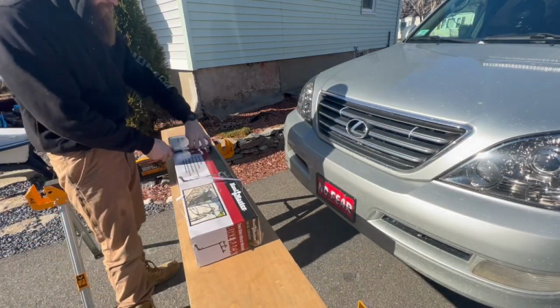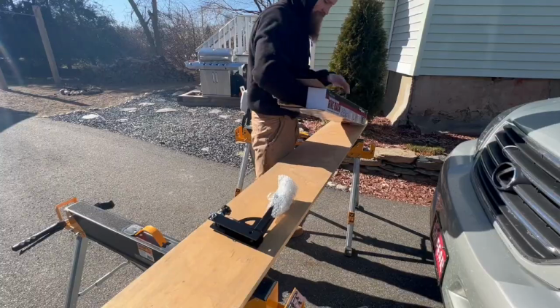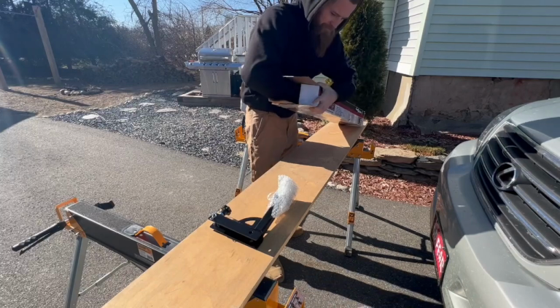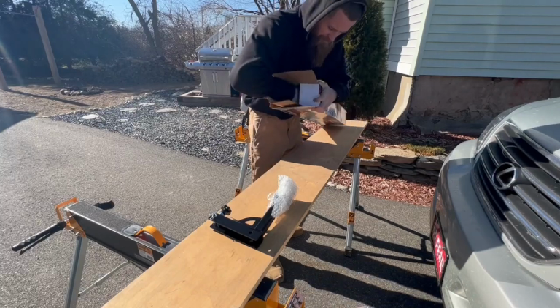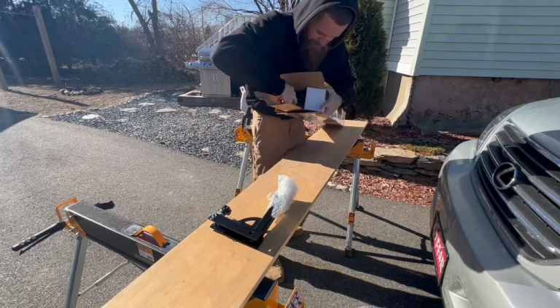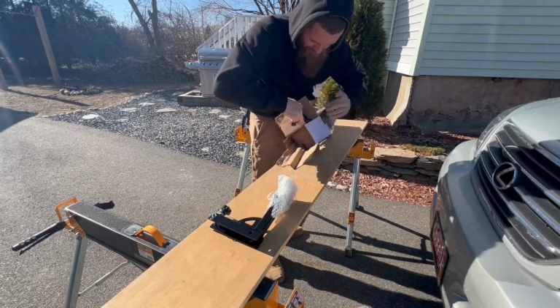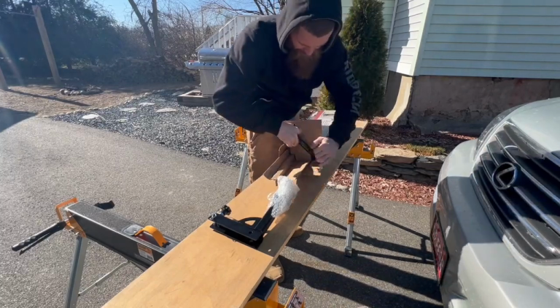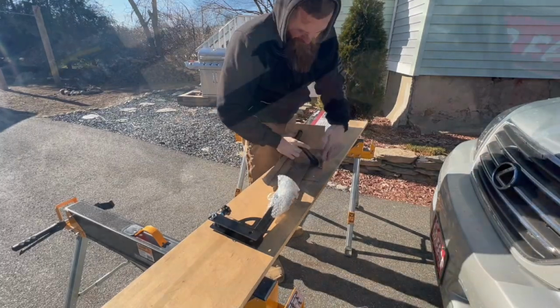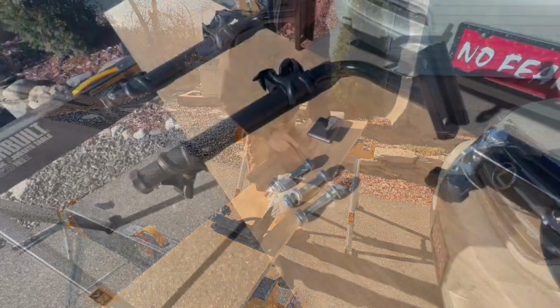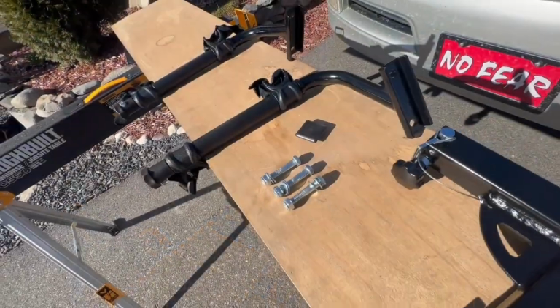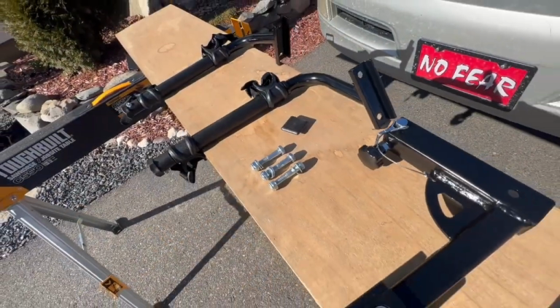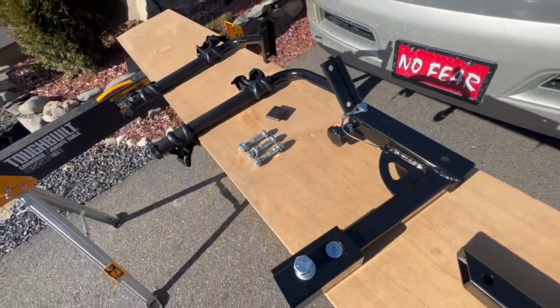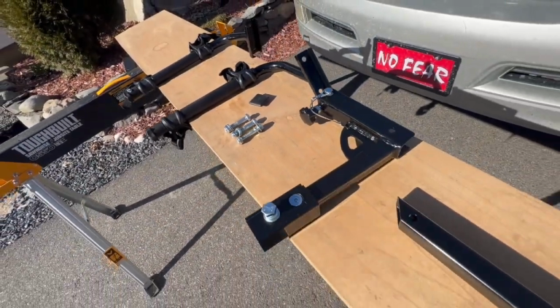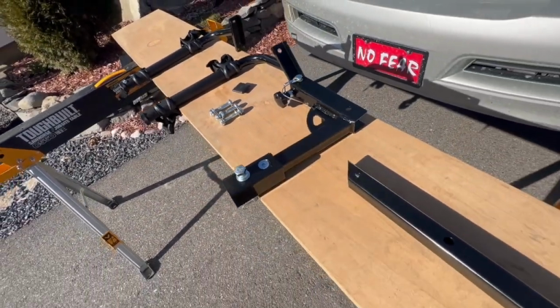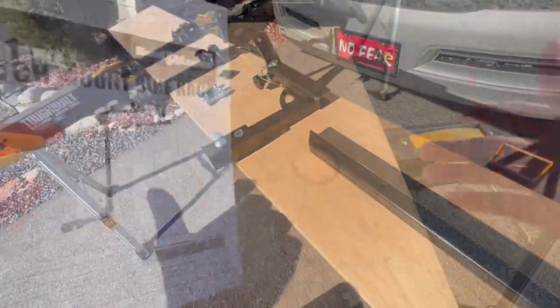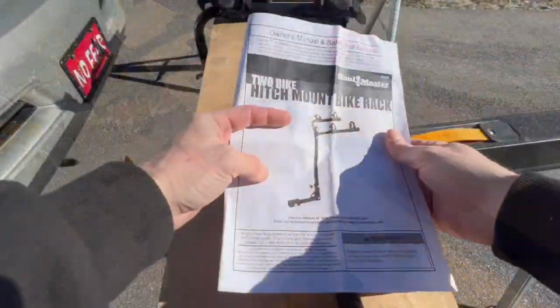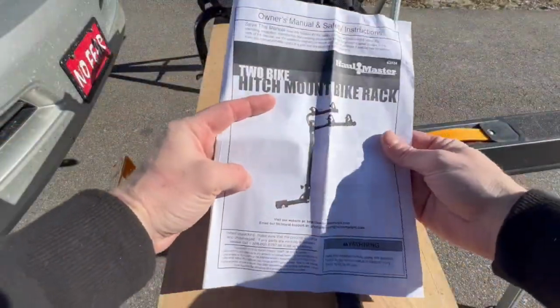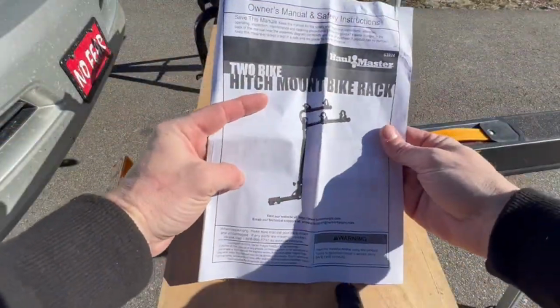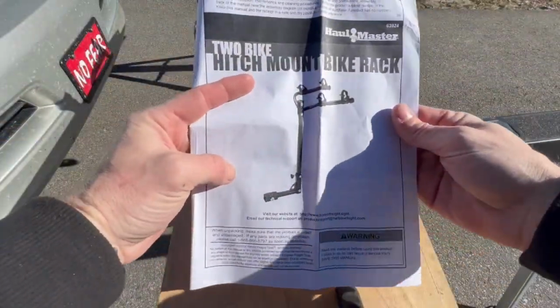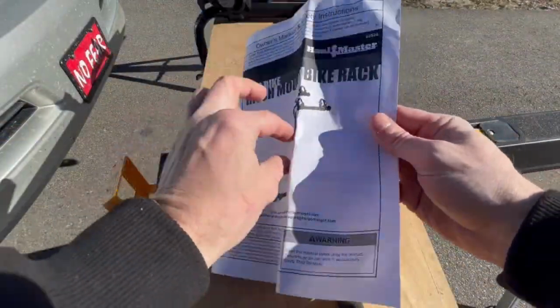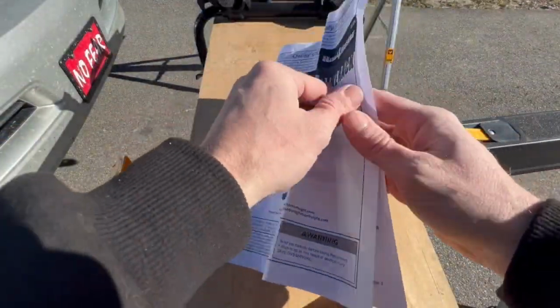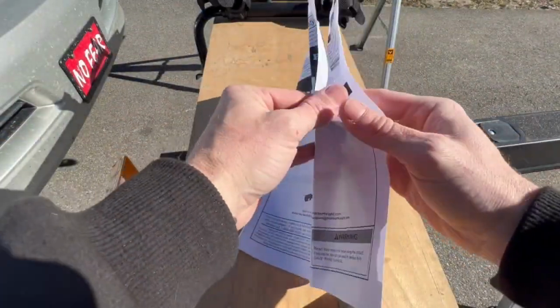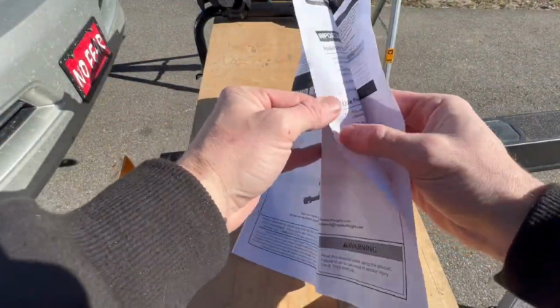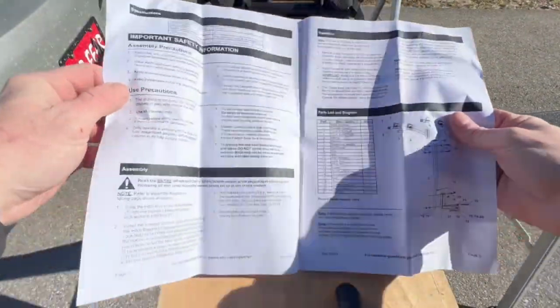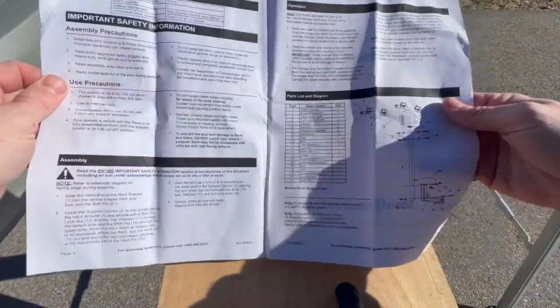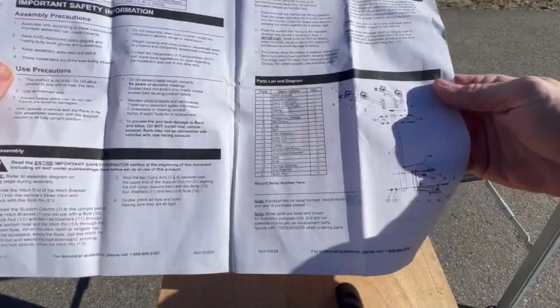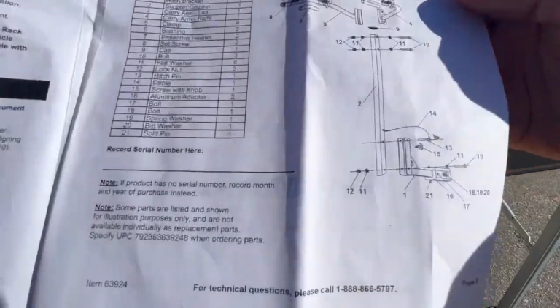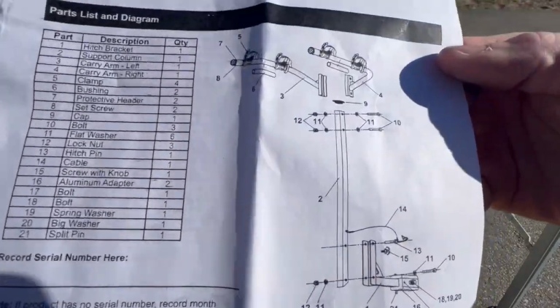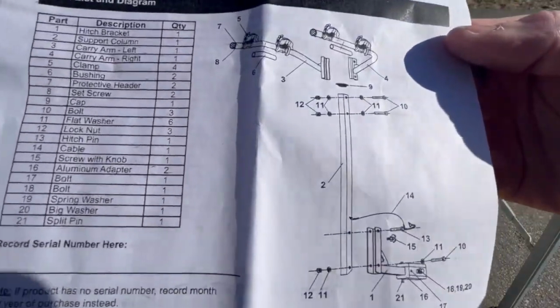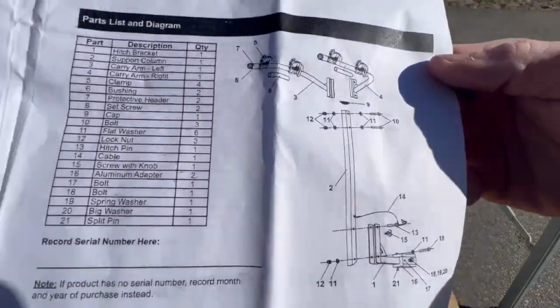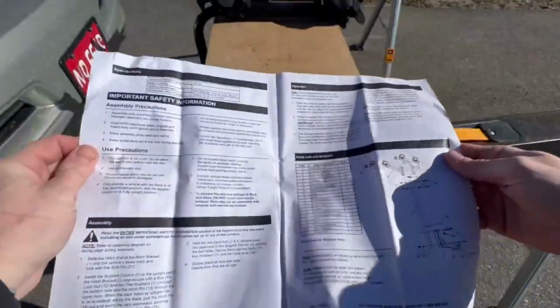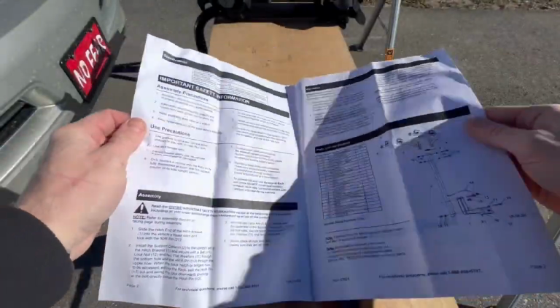I won't bore you with the unboxing, but do me a favor guys and comment below what you'd like to see in some future videos. Got myself some directions — very, very thoroughly read them, studied them. Now it's time to get into it.